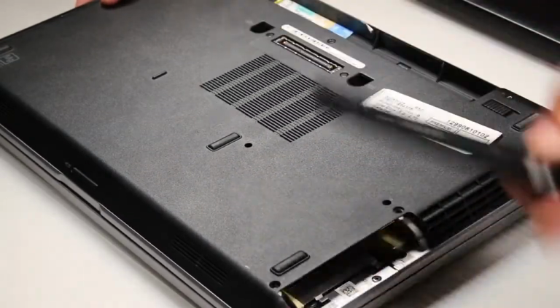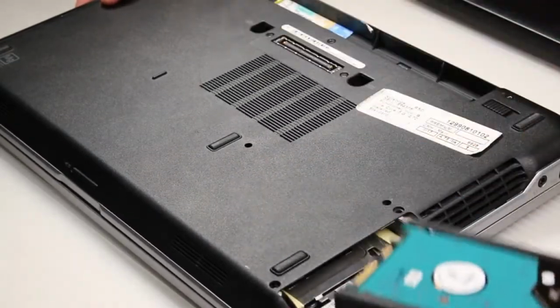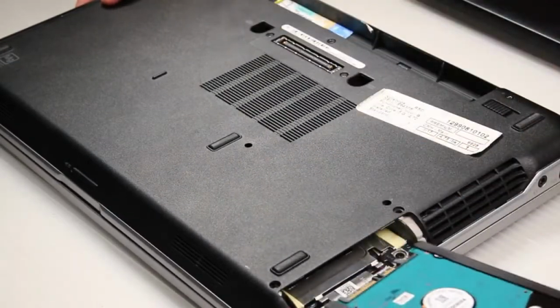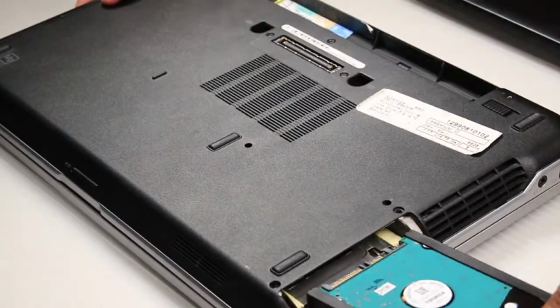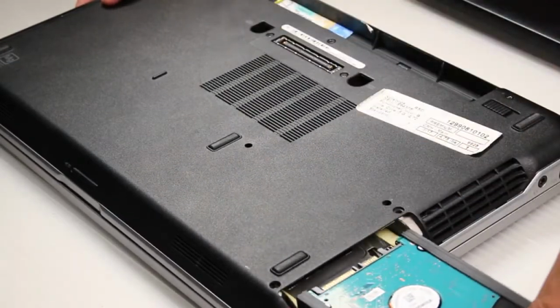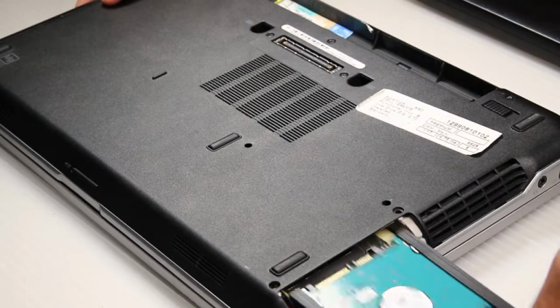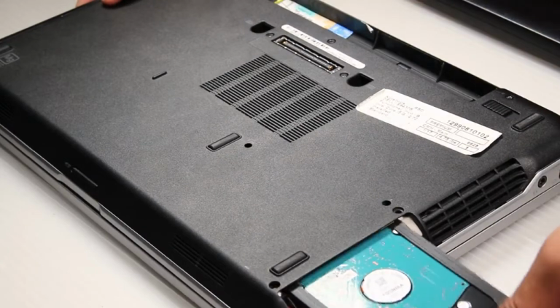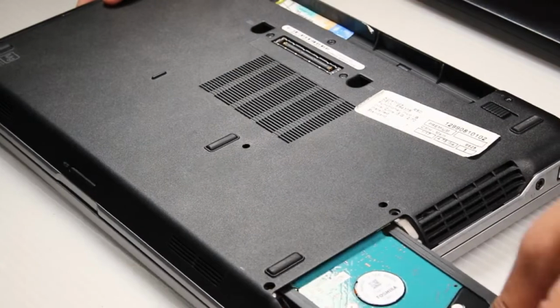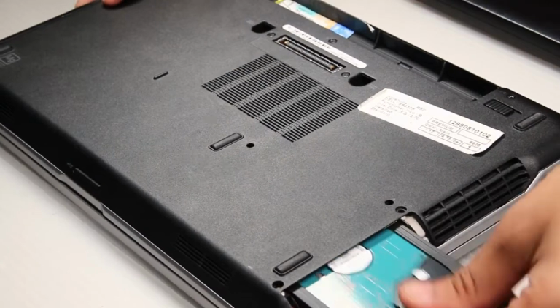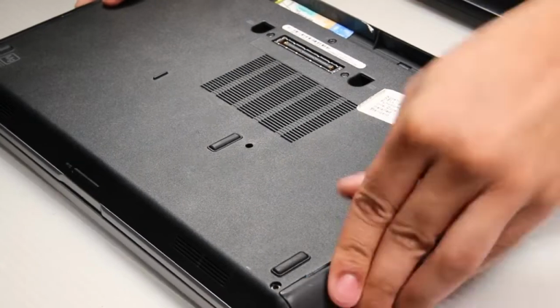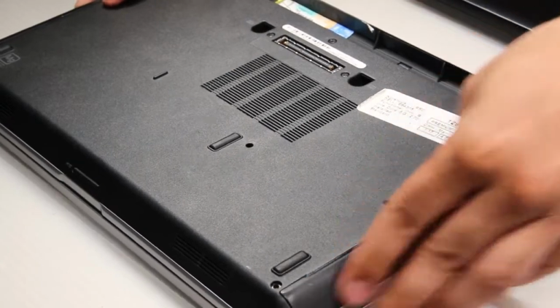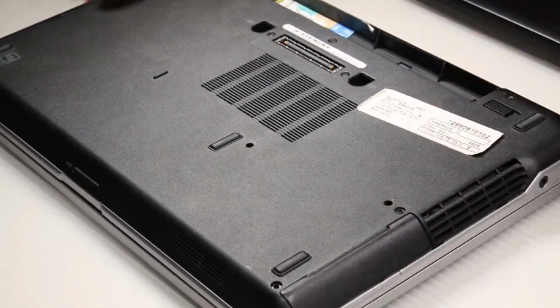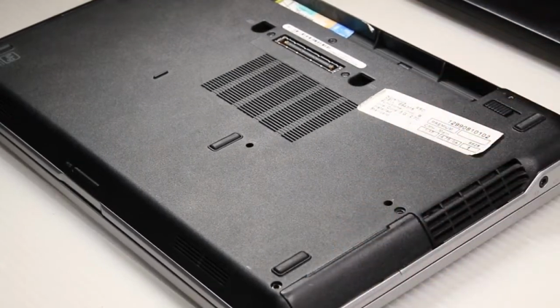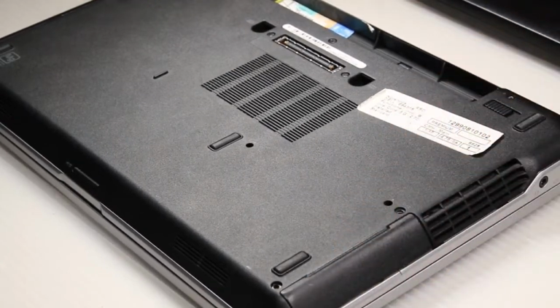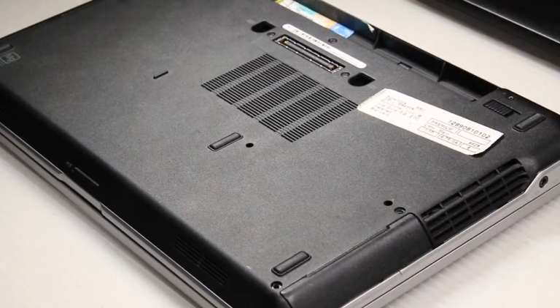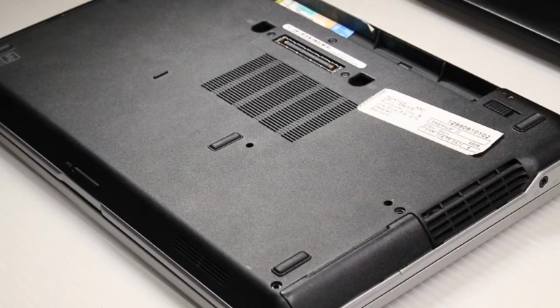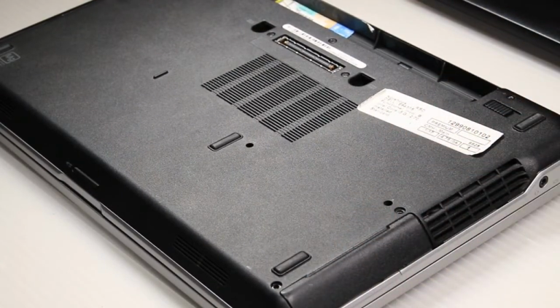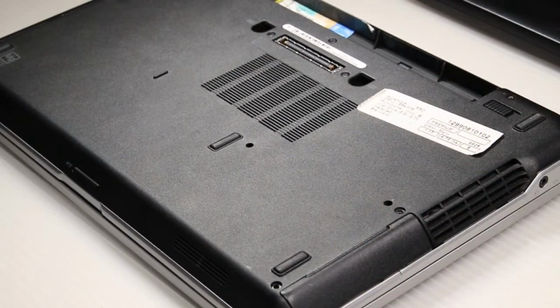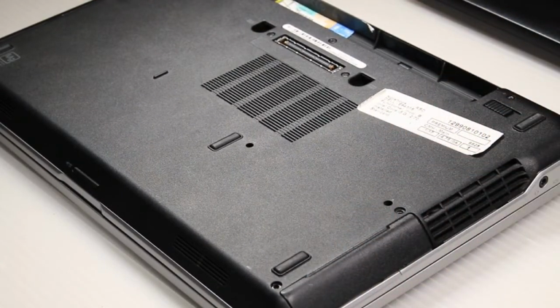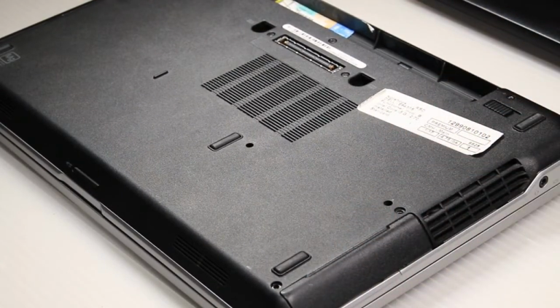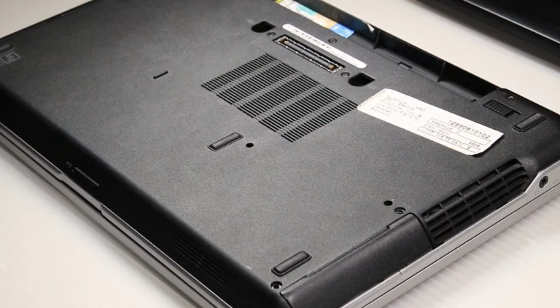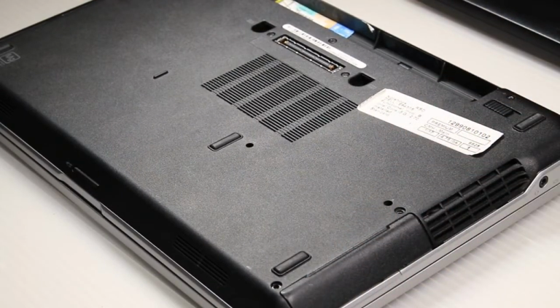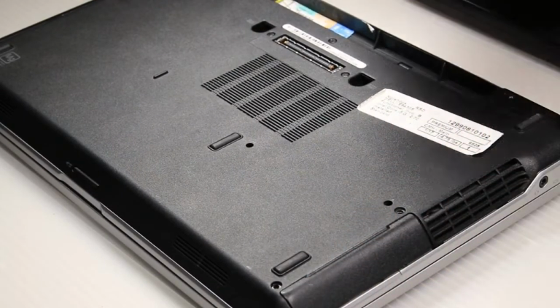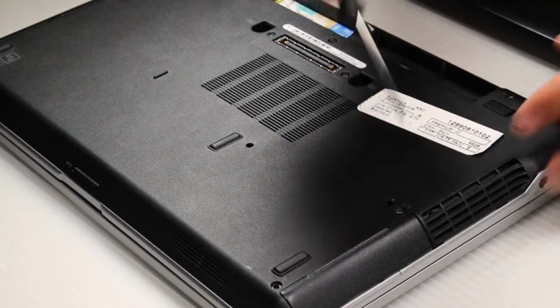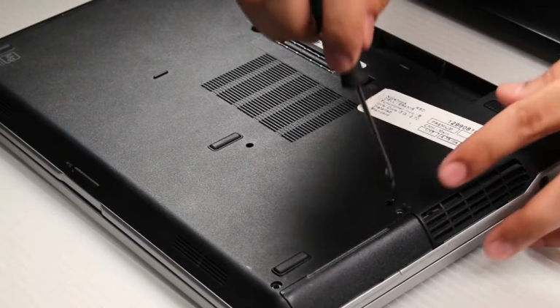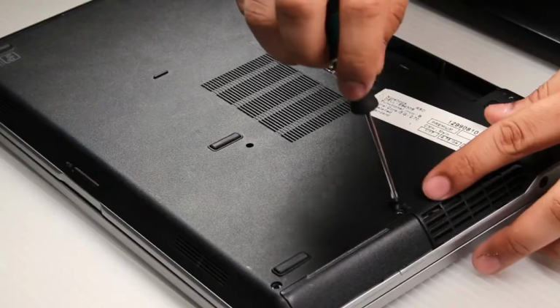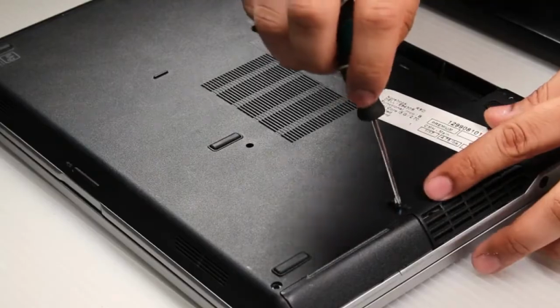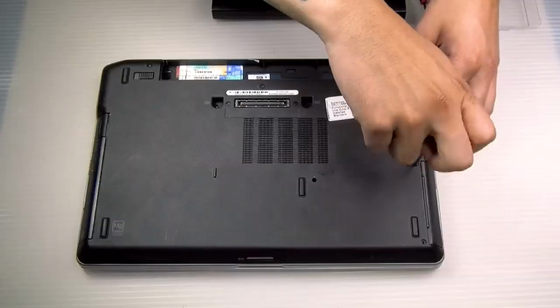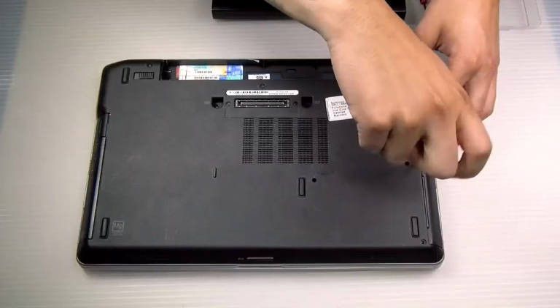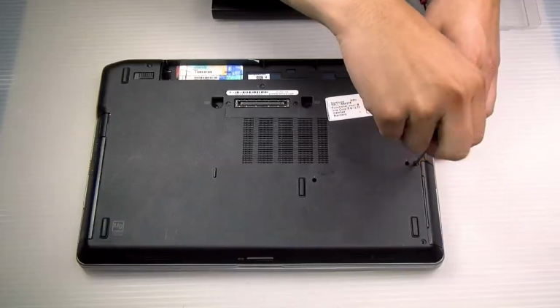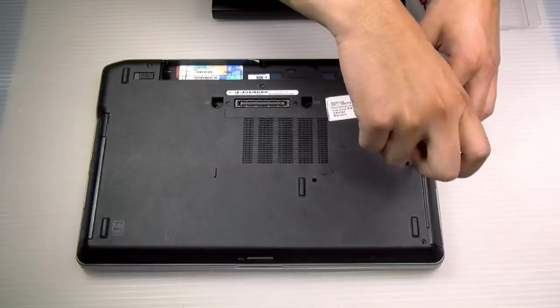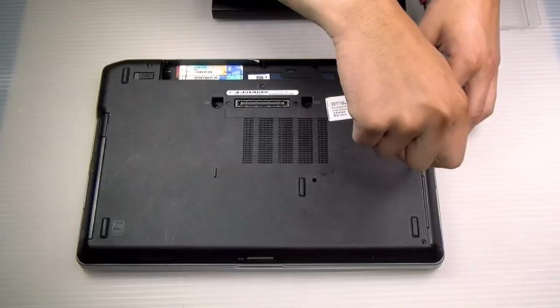This is just an example, so I'll put that right back in and that's it. Put the screws back and then the battery the same way.